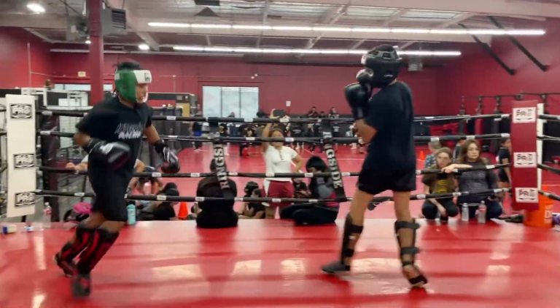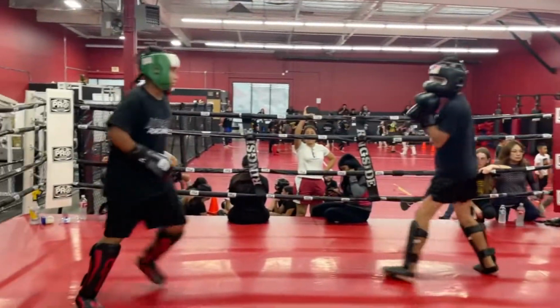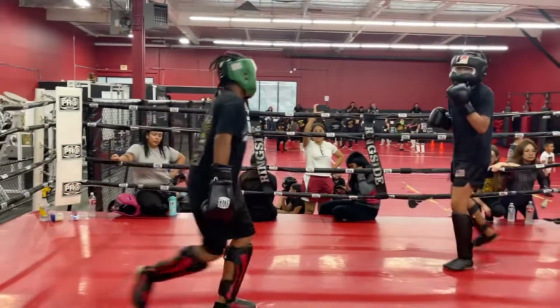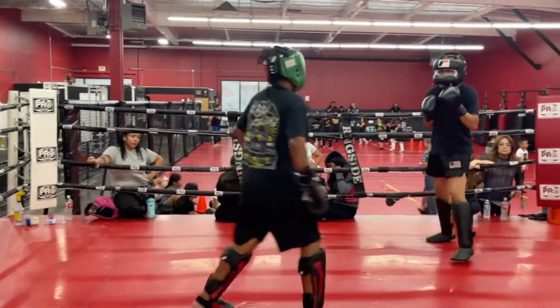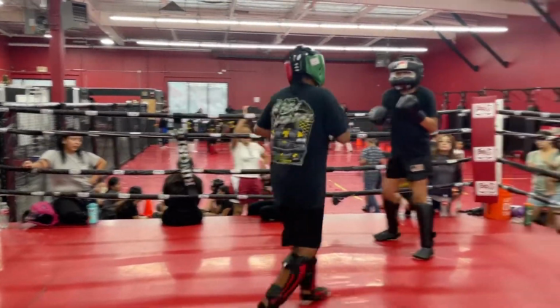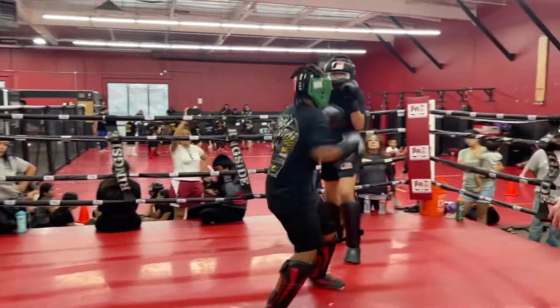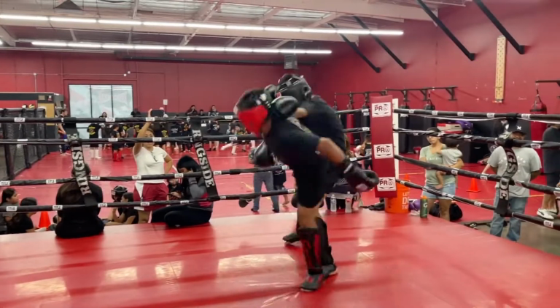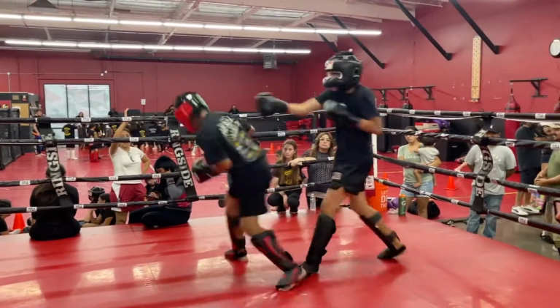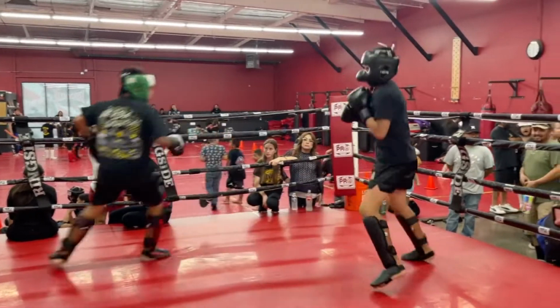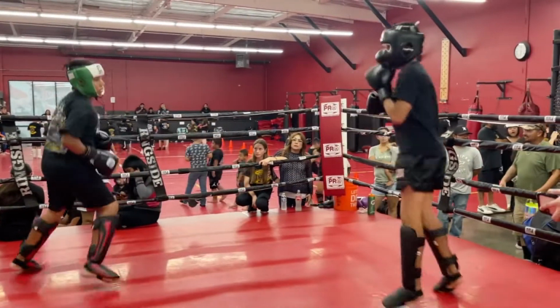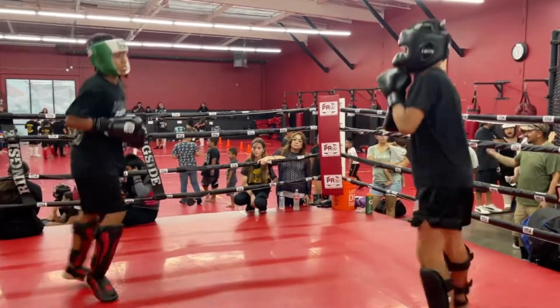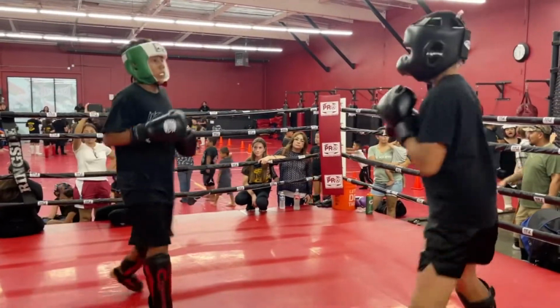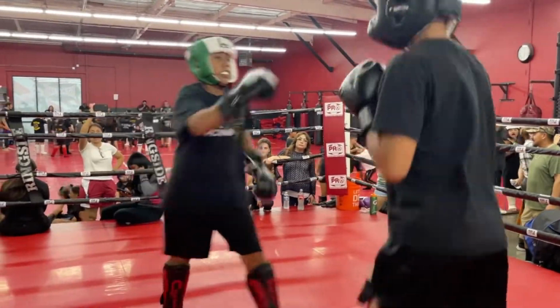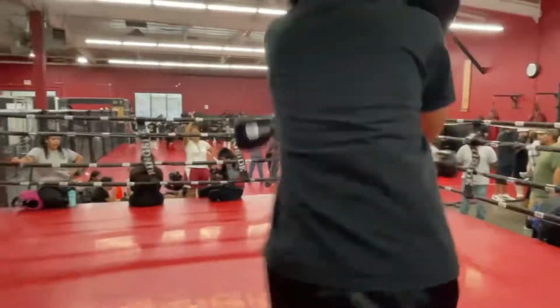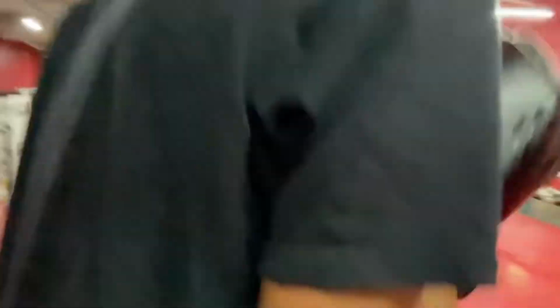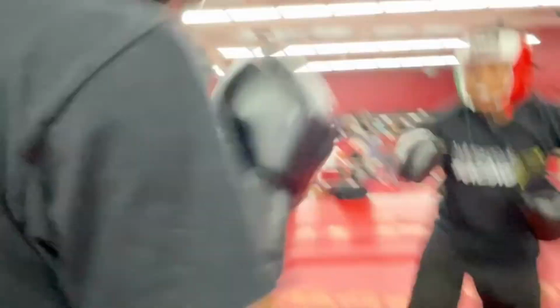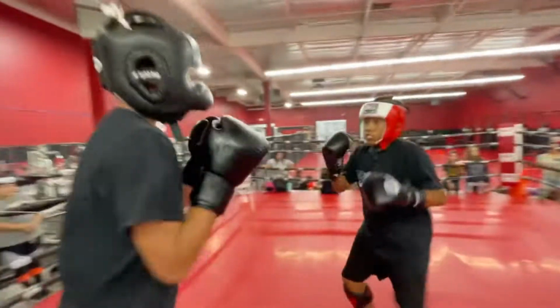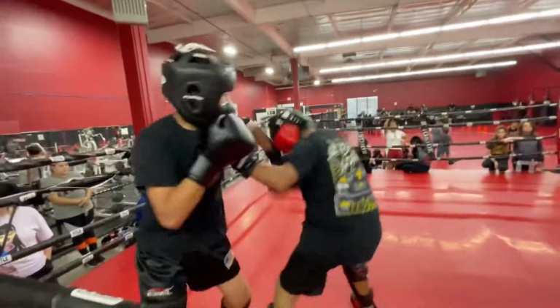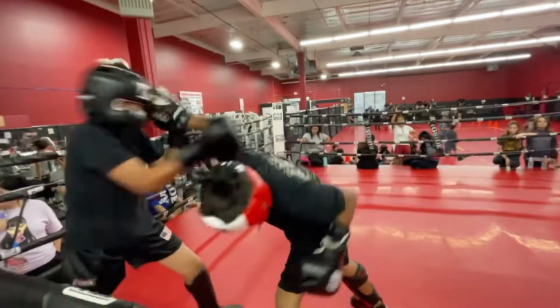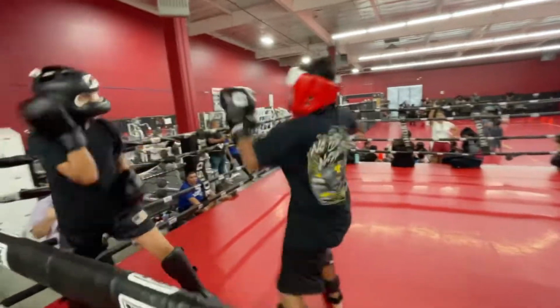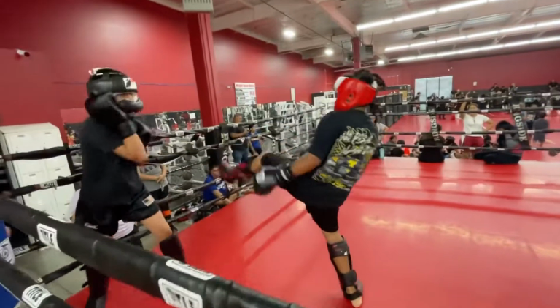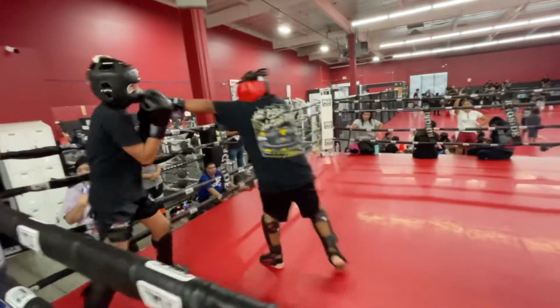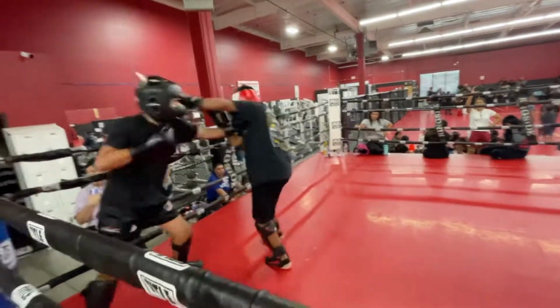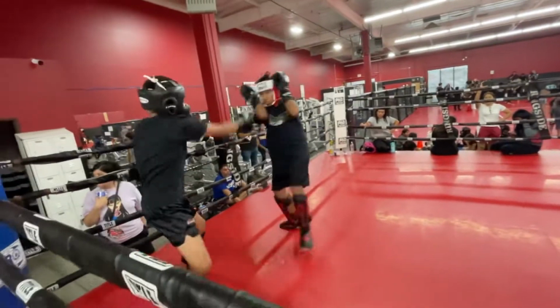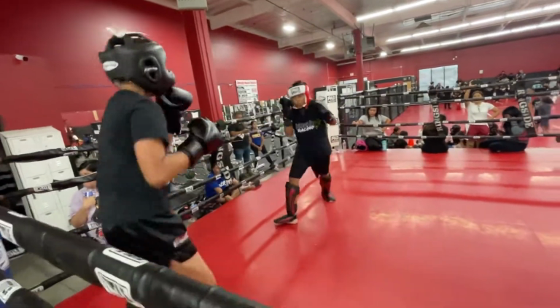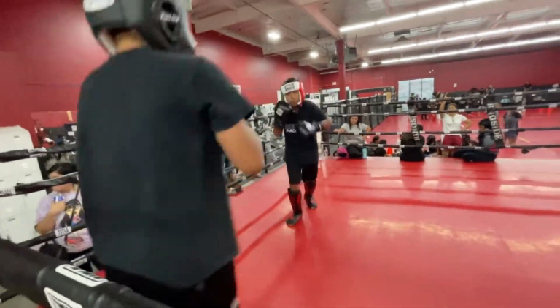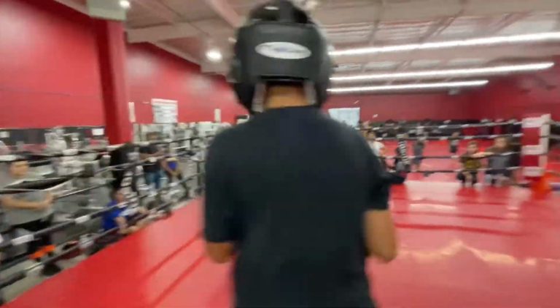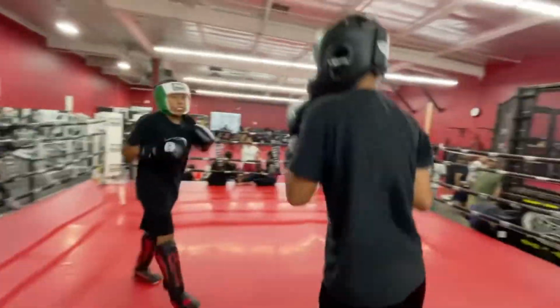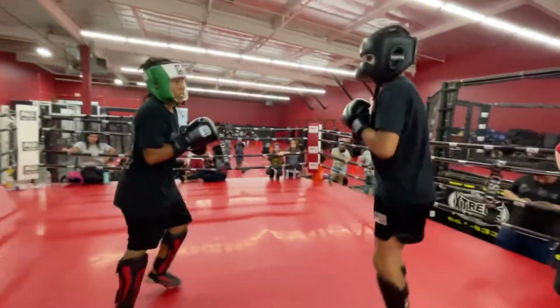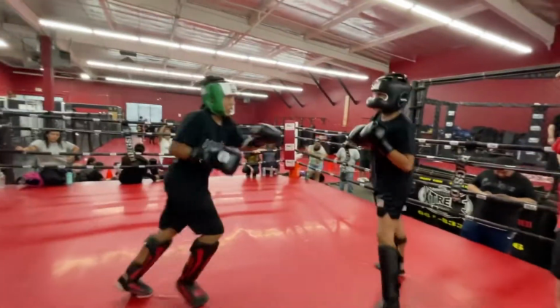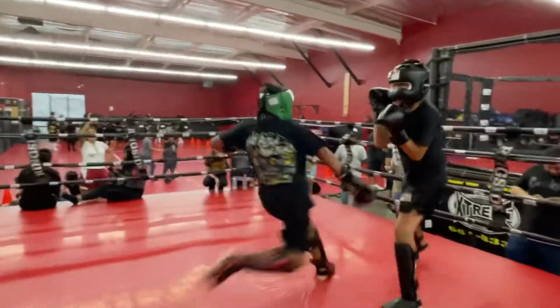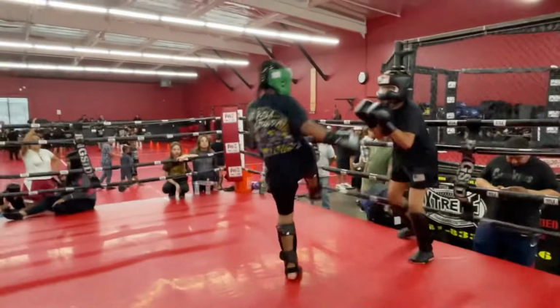Keep working. Good defense. Come in left — be careful with that, too close. Go head hop. You're better when you go head hop. Go with the legs more — easy to attack on the legs. Close and close.